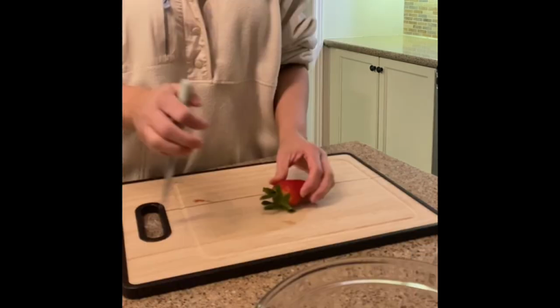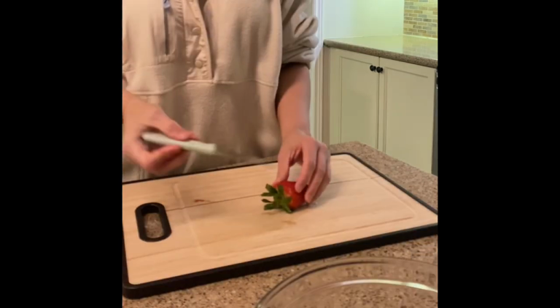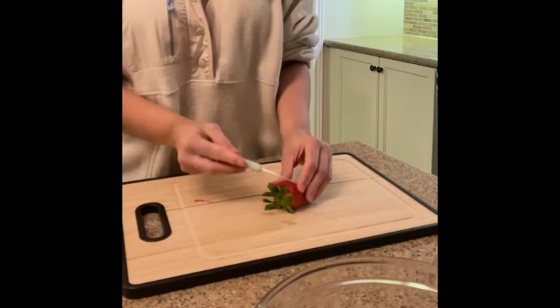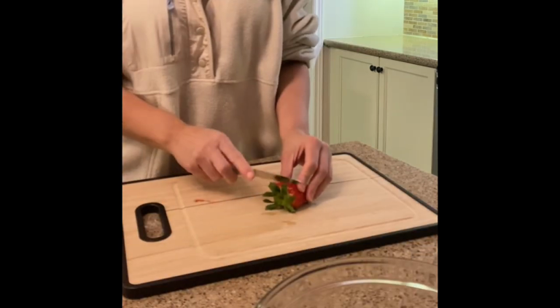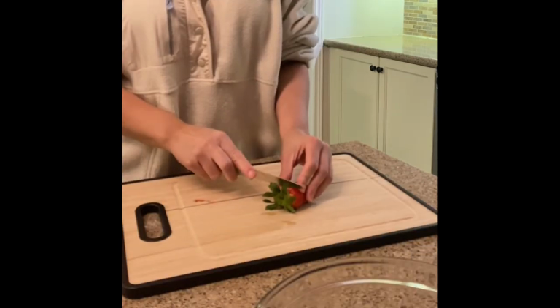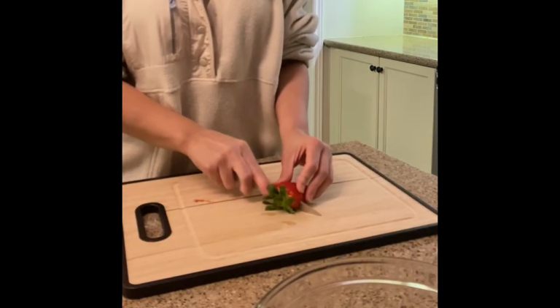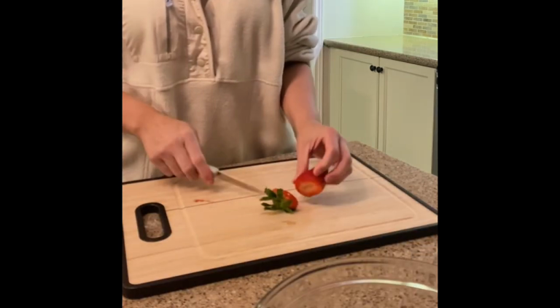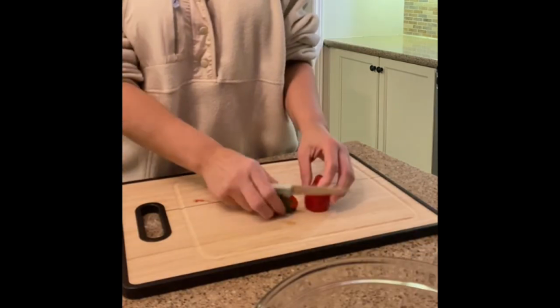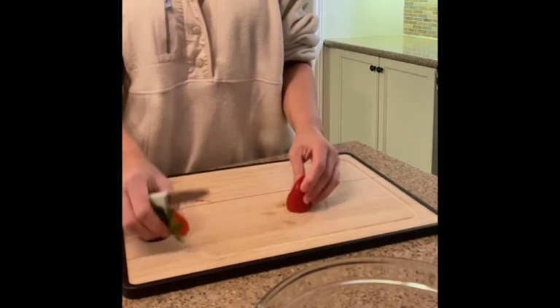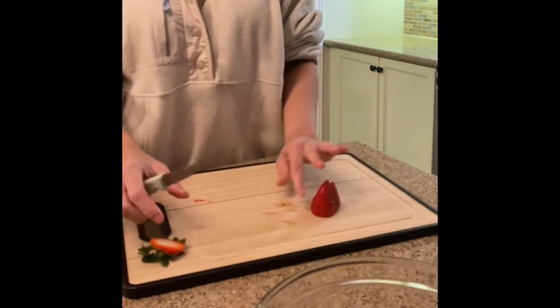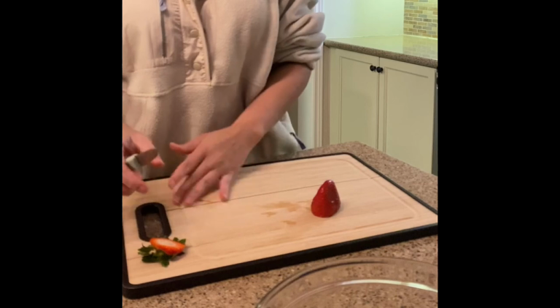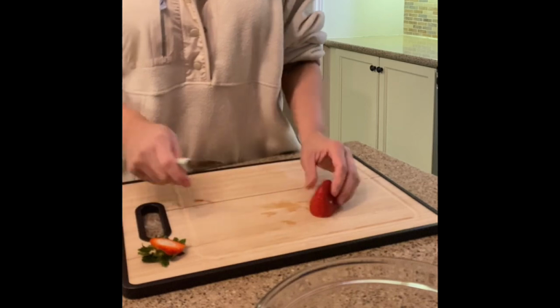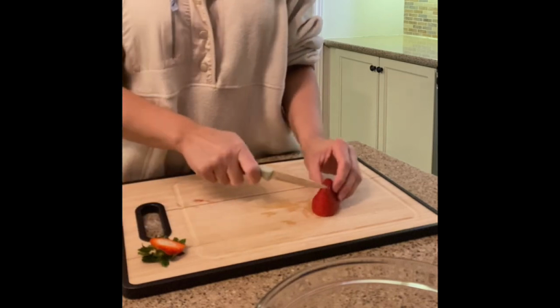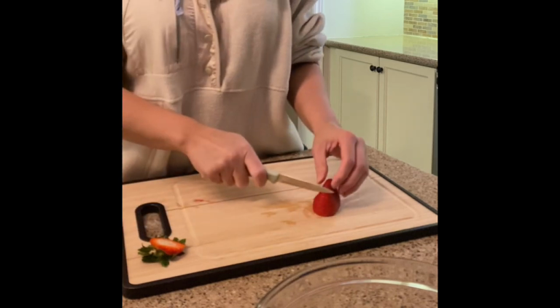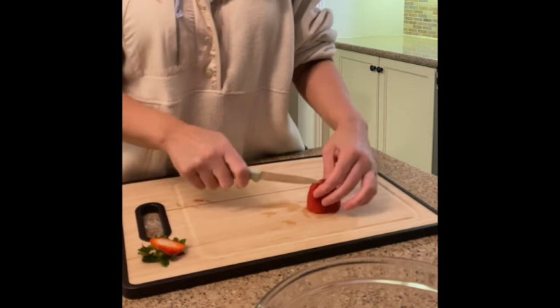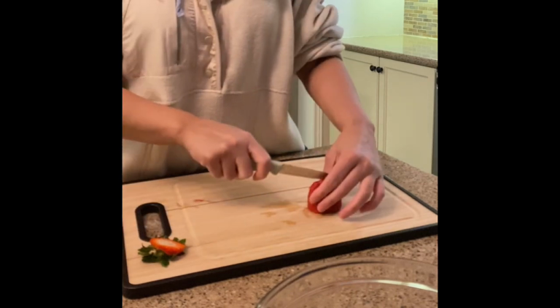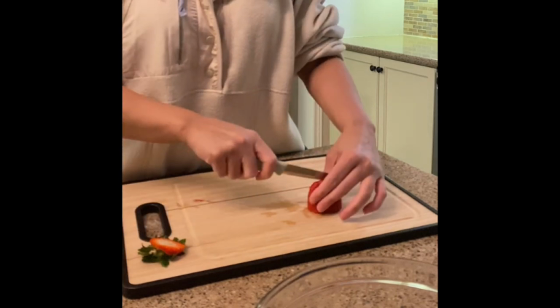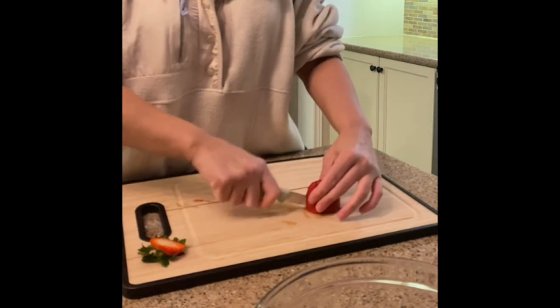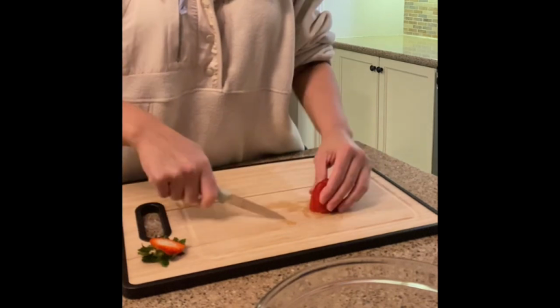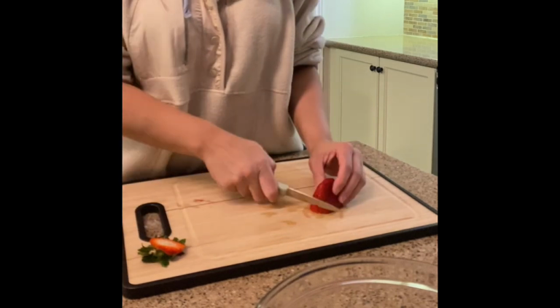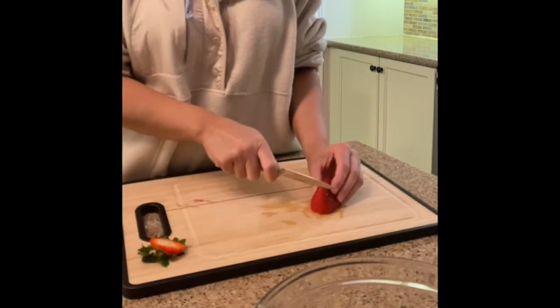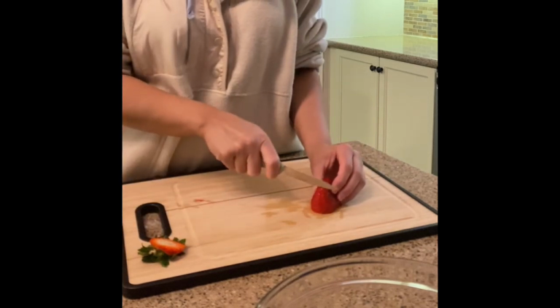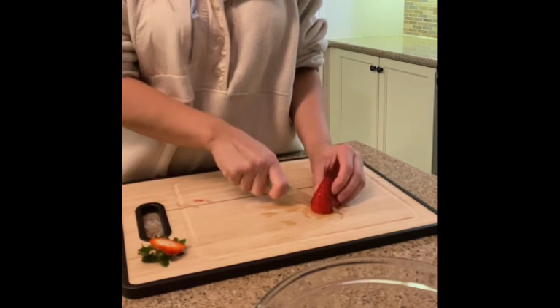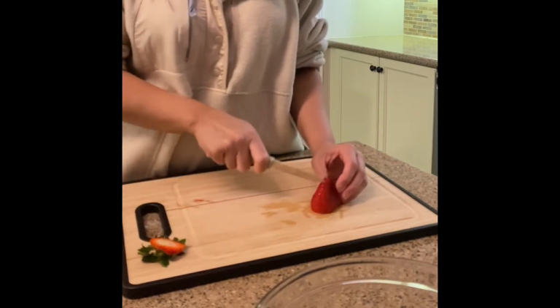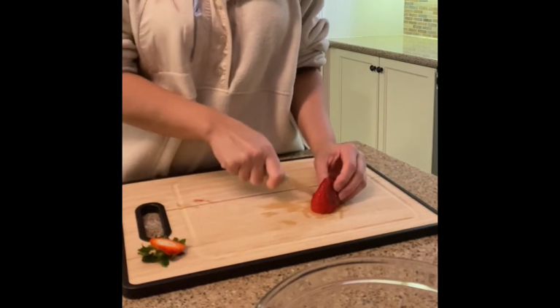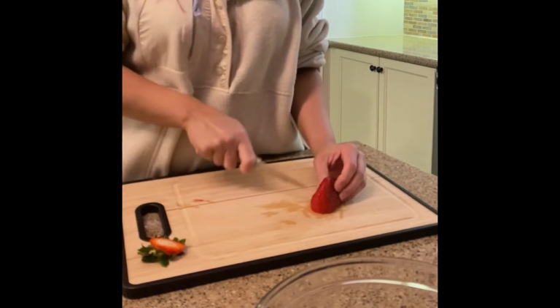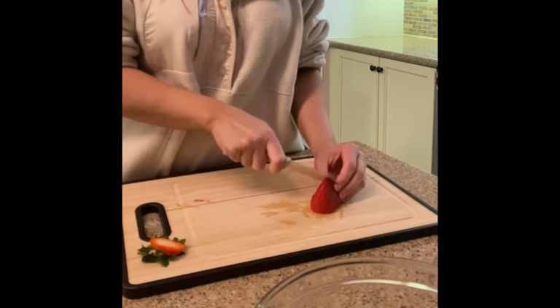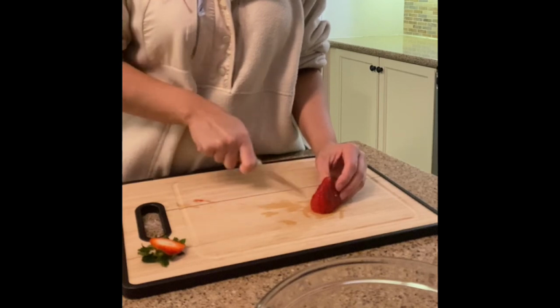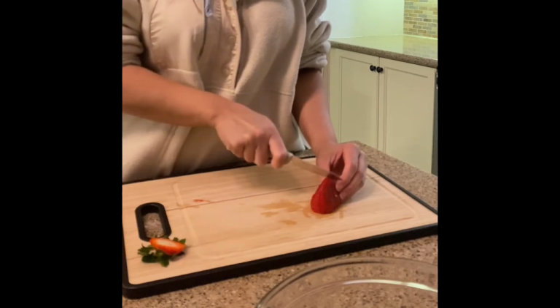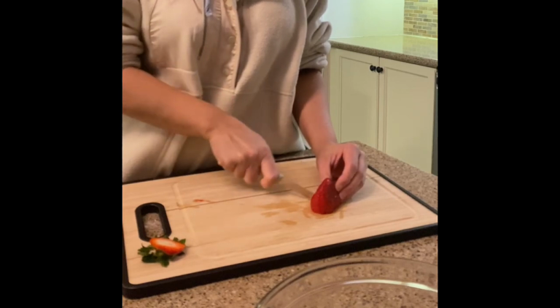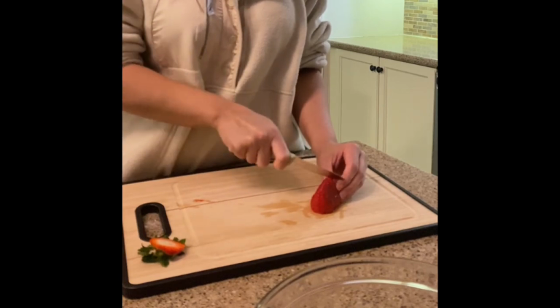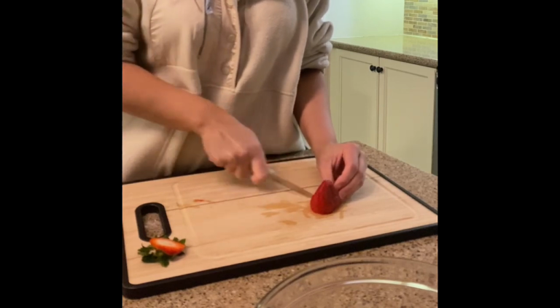Now let's chop up those beautiful strawberries. You want to dice them nice and small, as I'm doing so here.